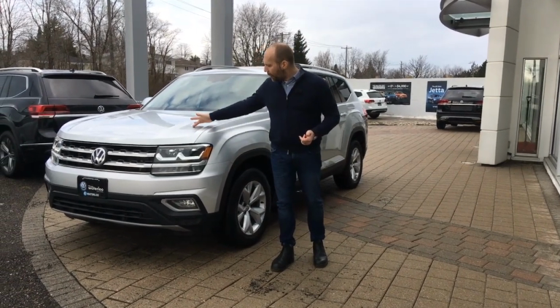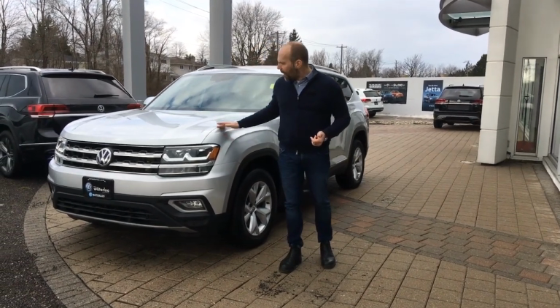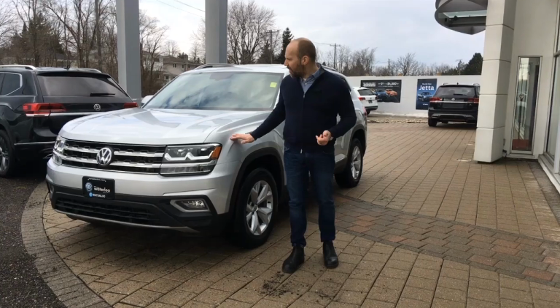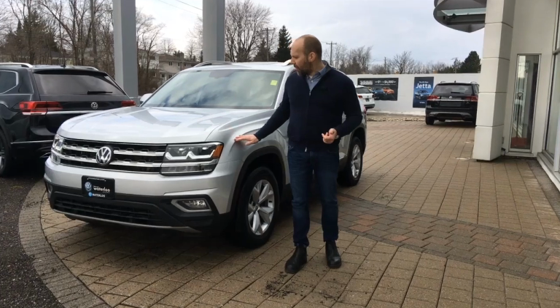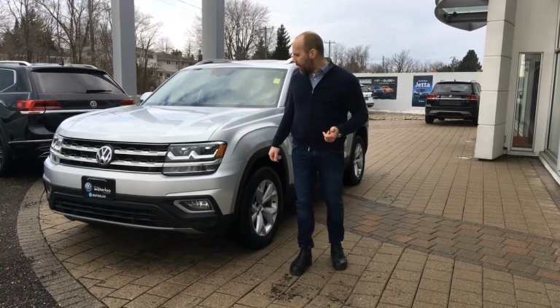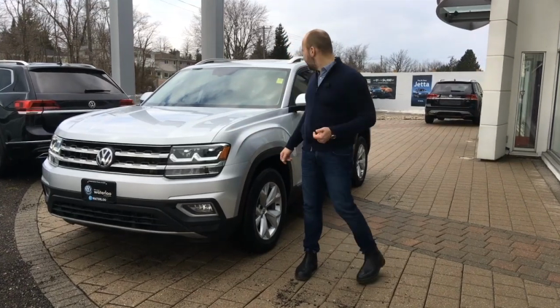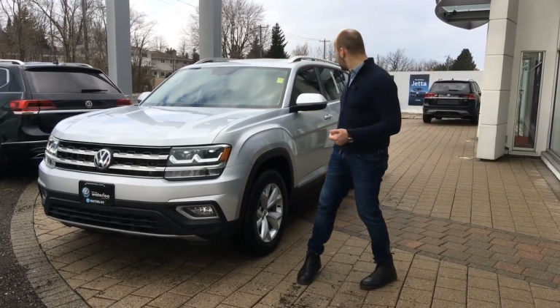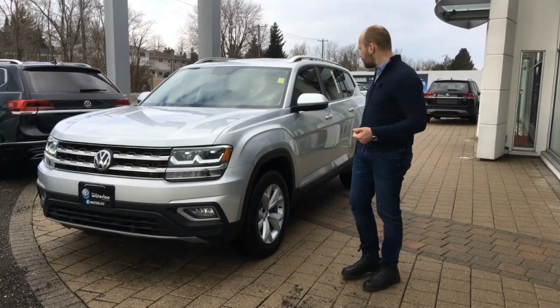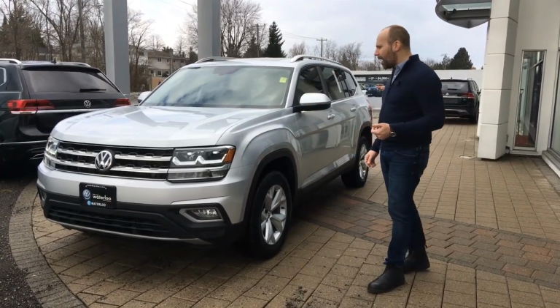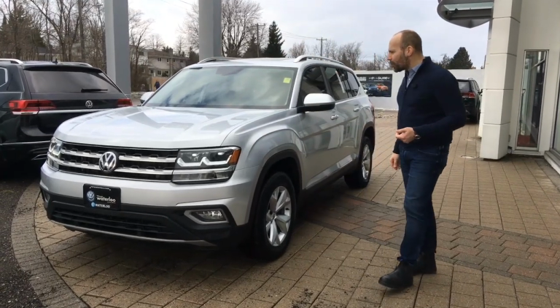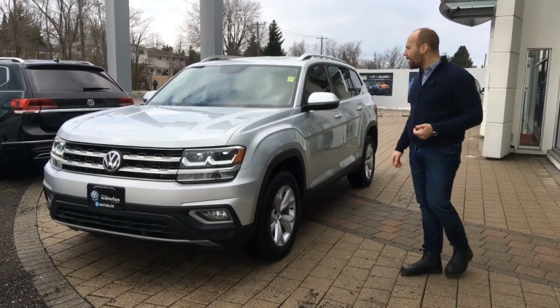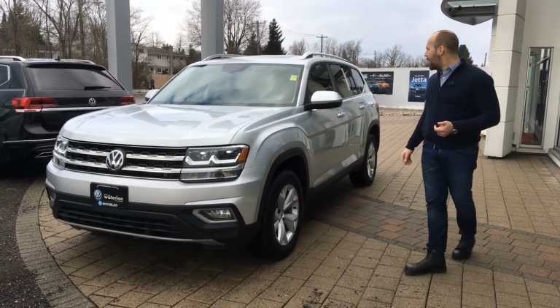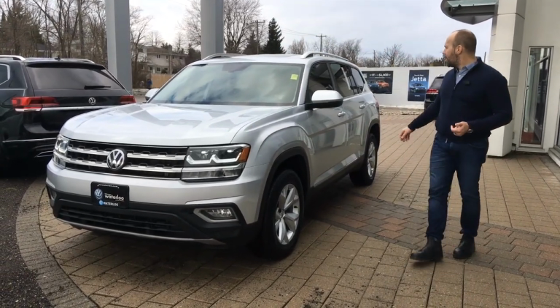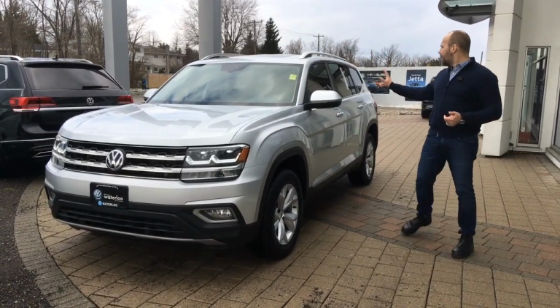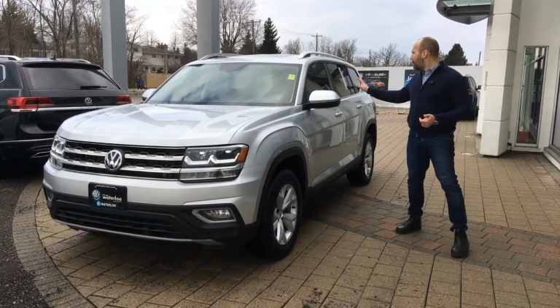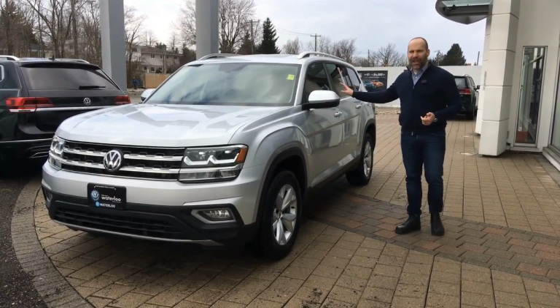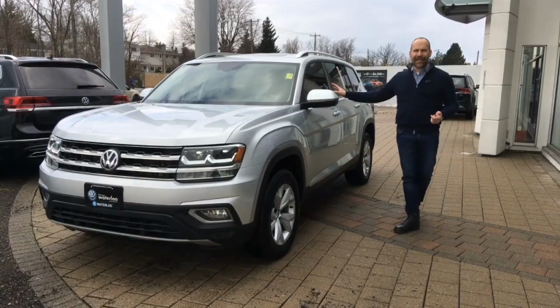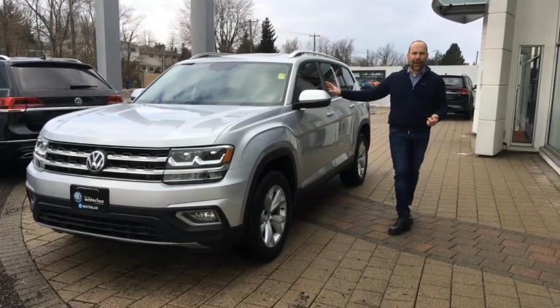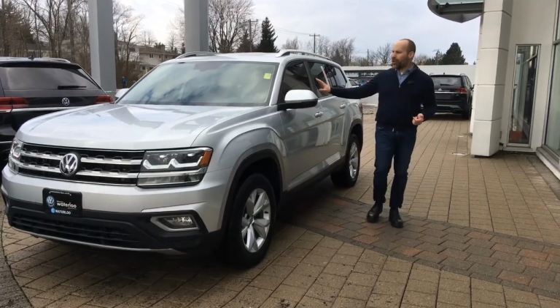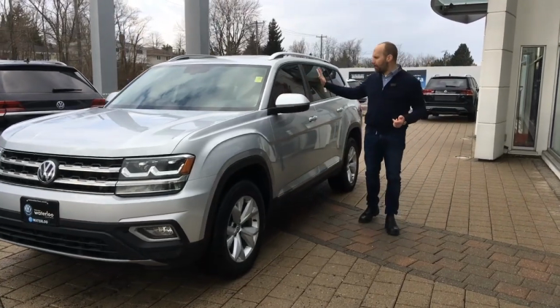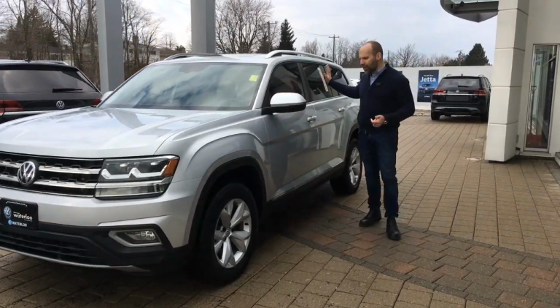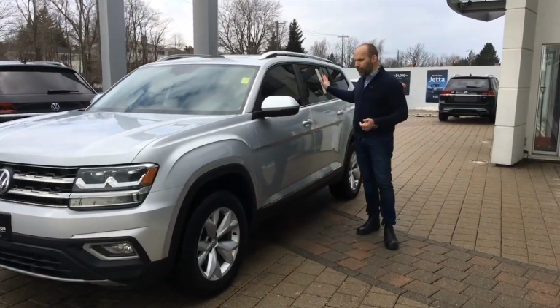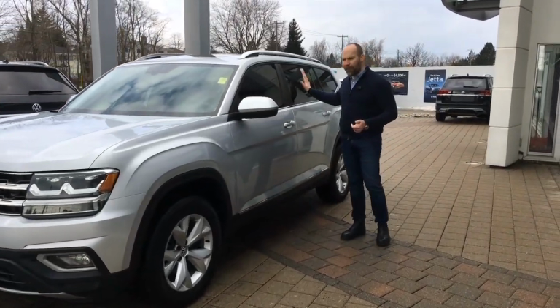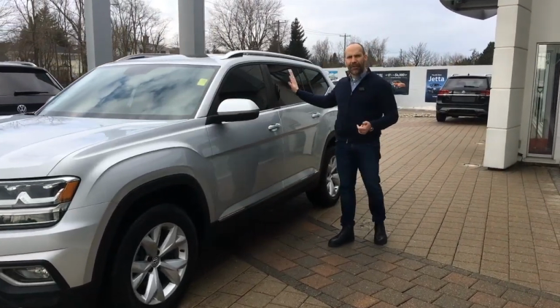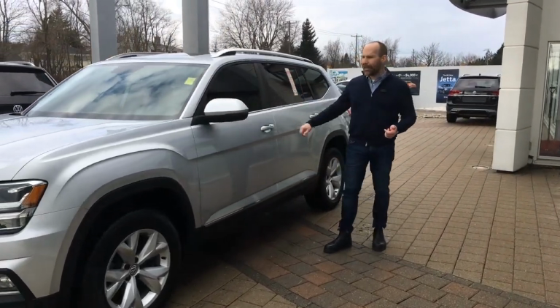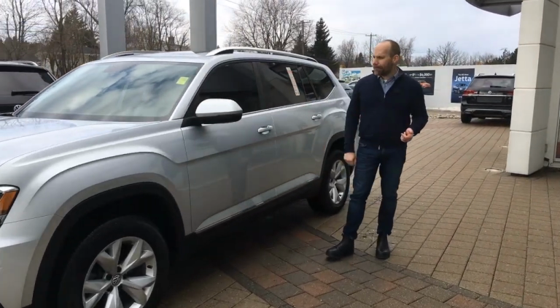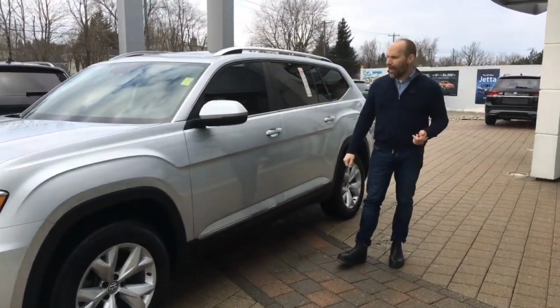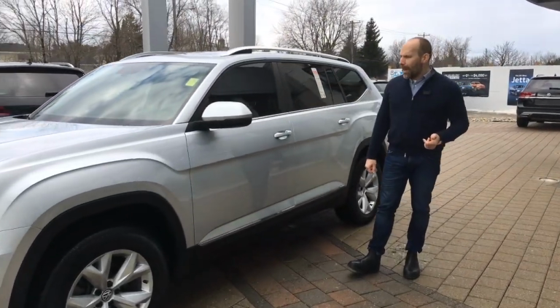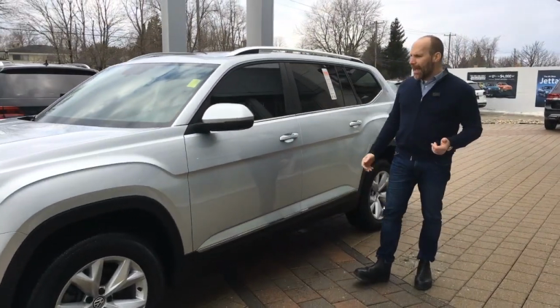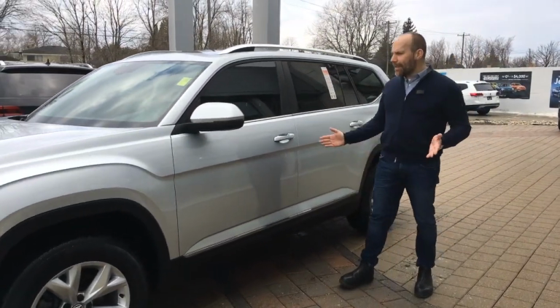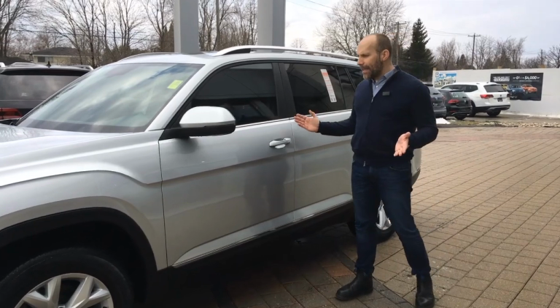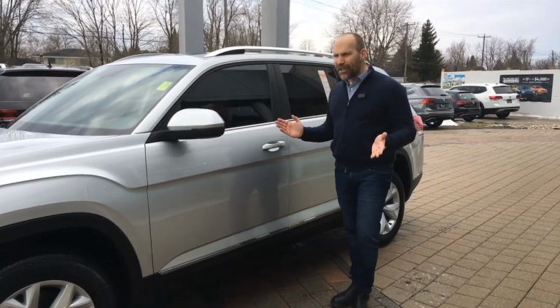It has a hood film that was installed here, as well as matching tinted front windows to match the rear factory tint.